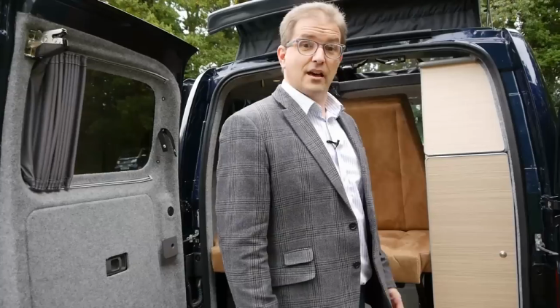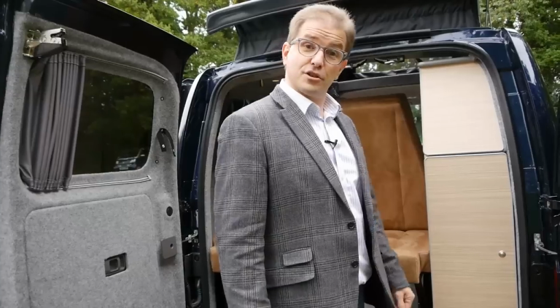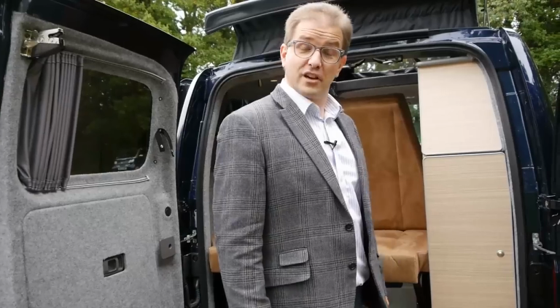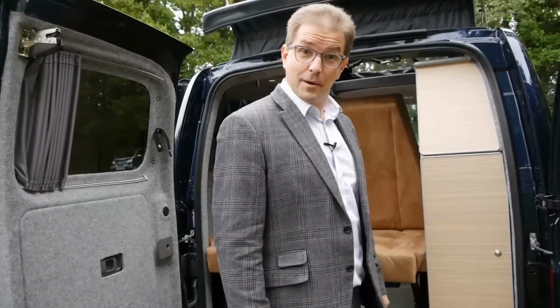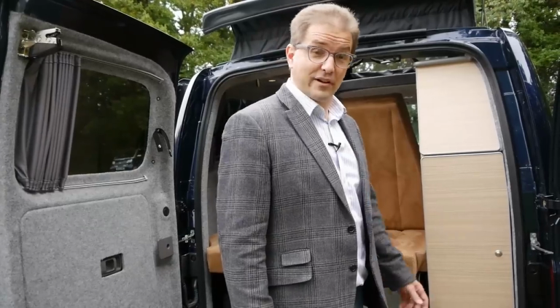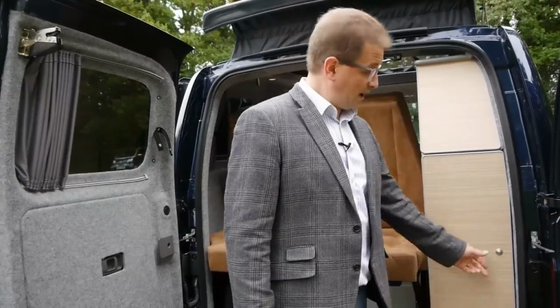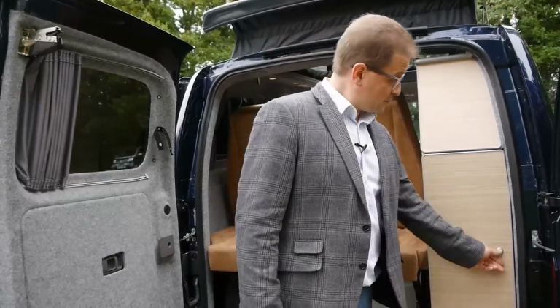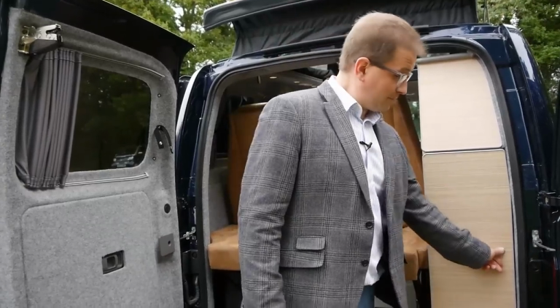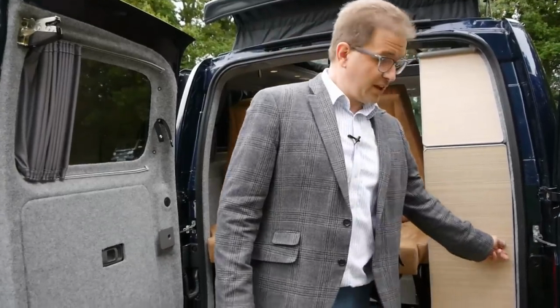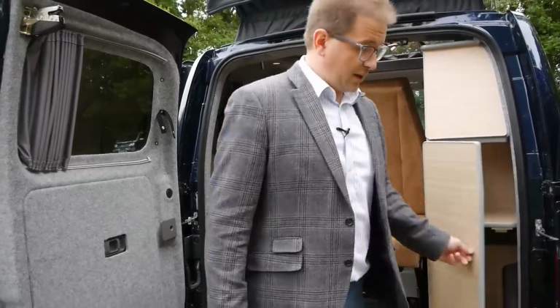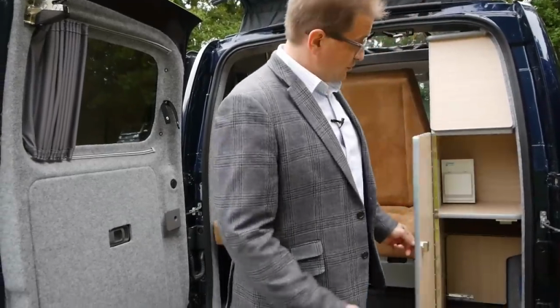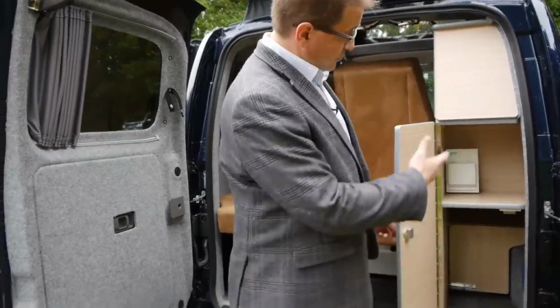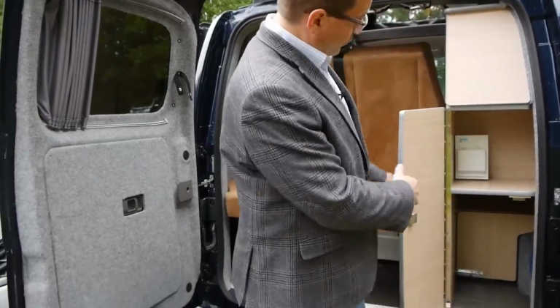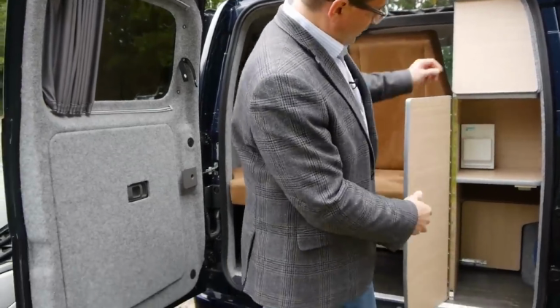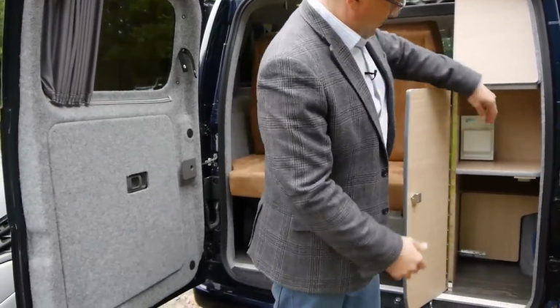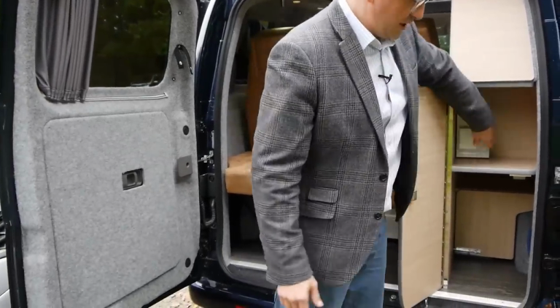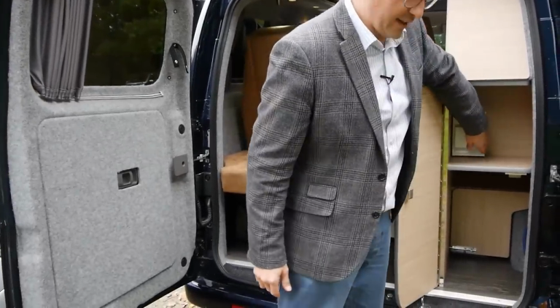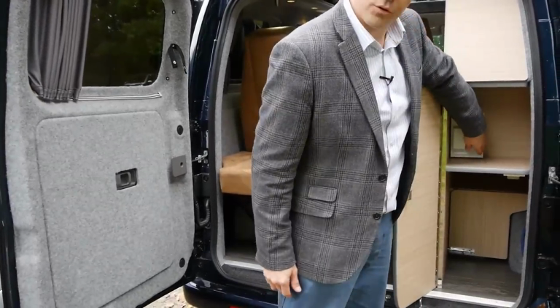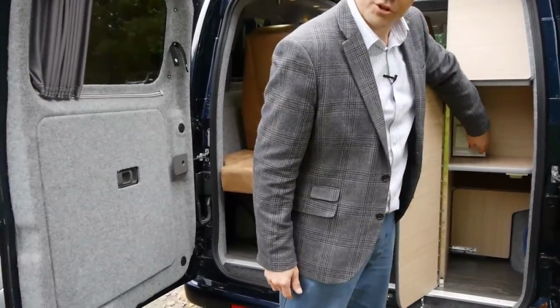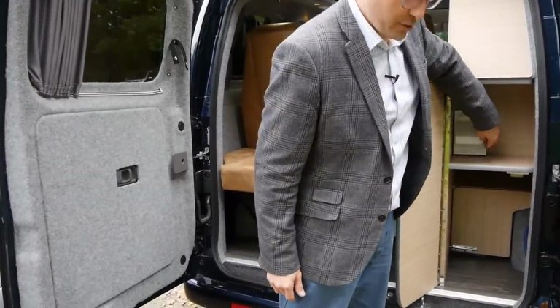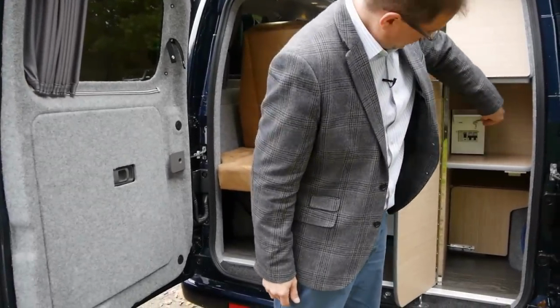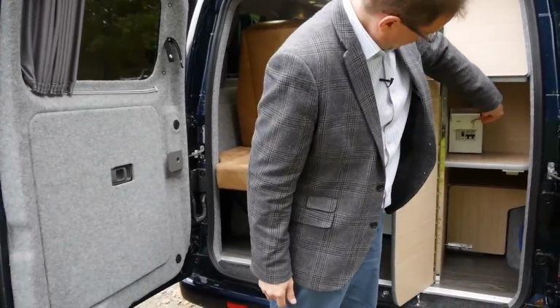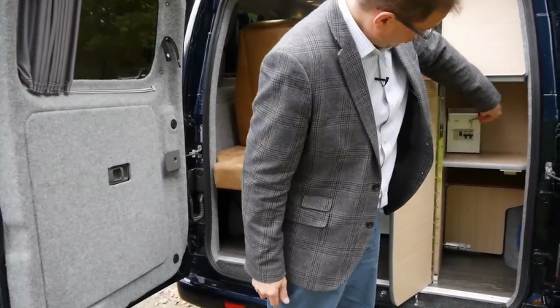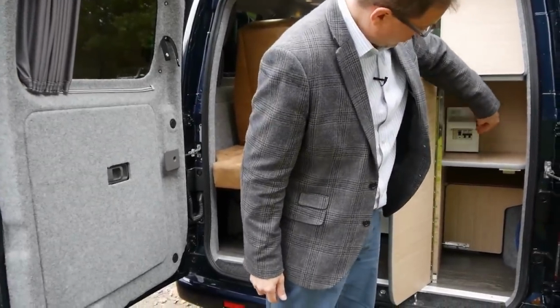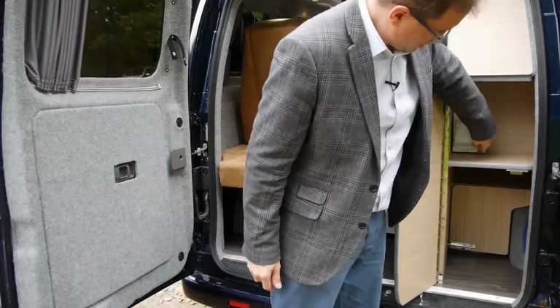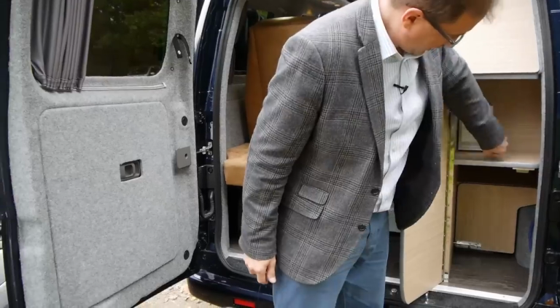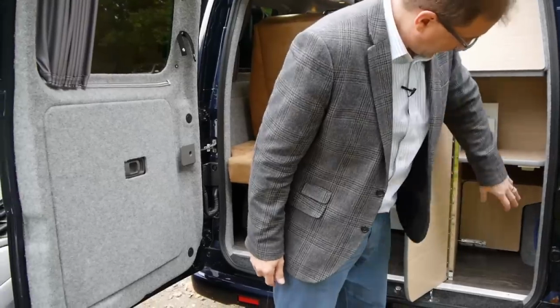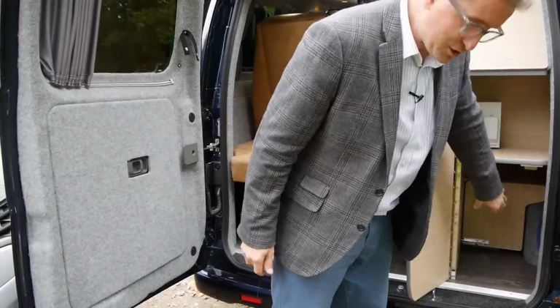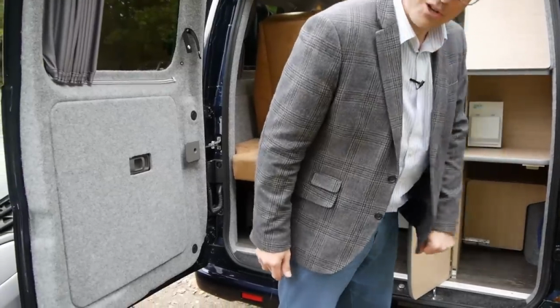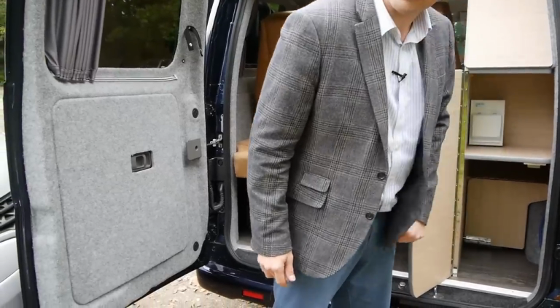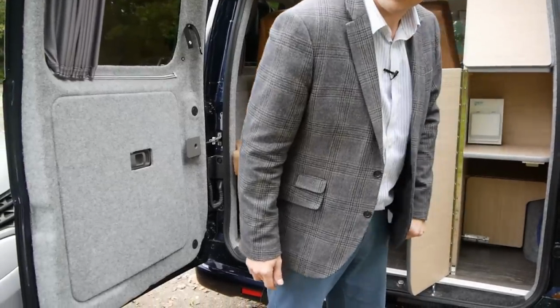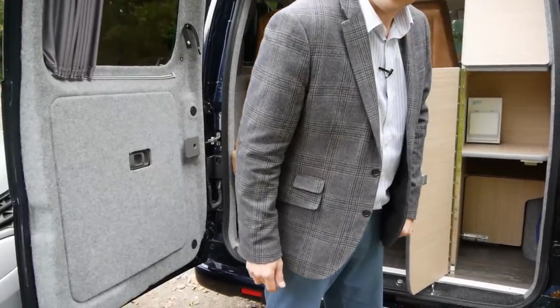There's a good-sized cupboard around the back here as well, with some shelving, the electrical consumer unit with trip switches, and the leisure batteries stored here too.